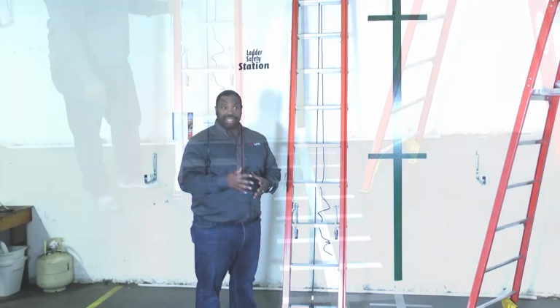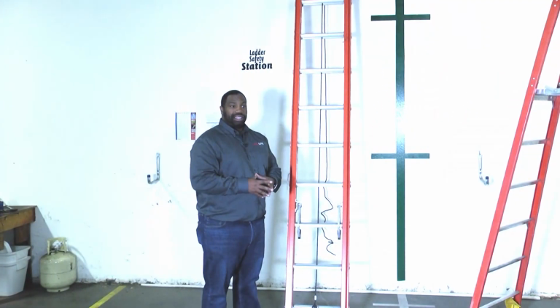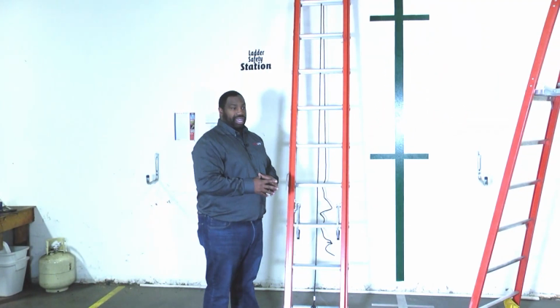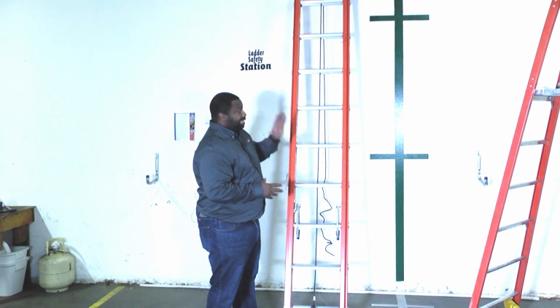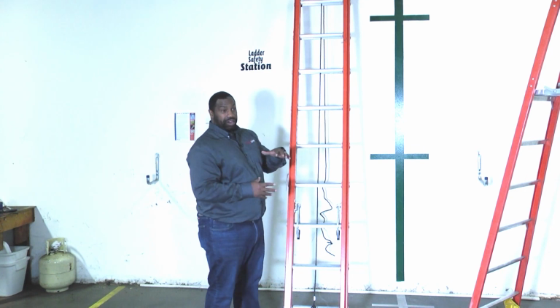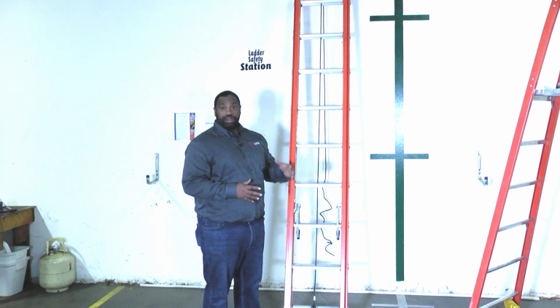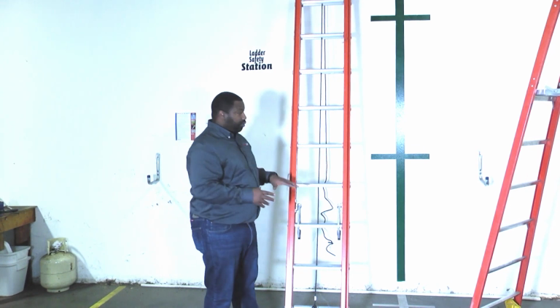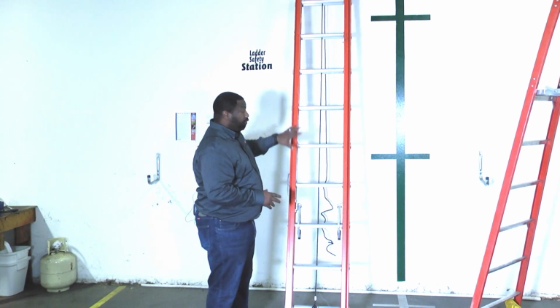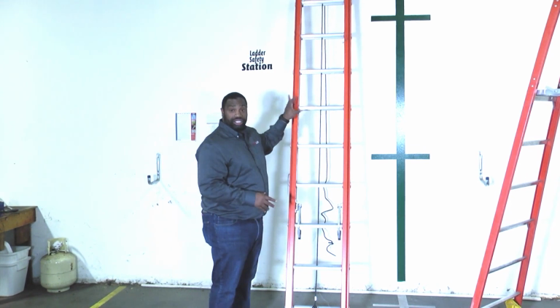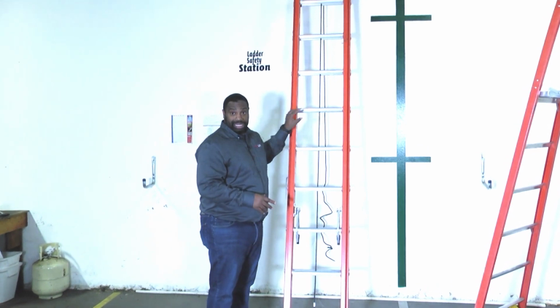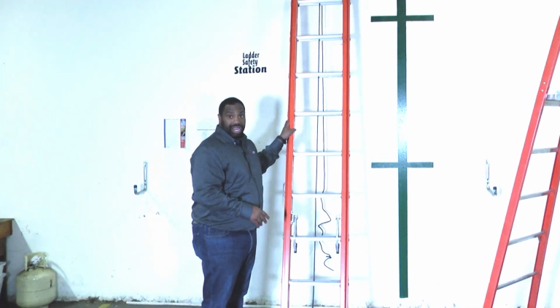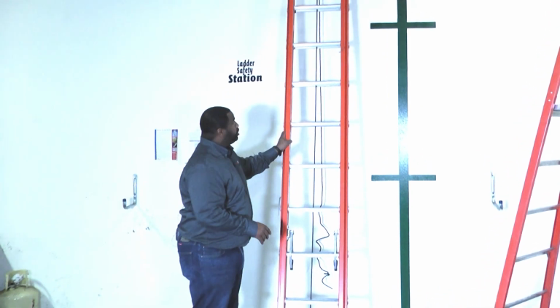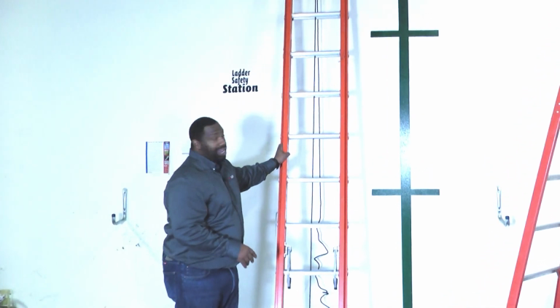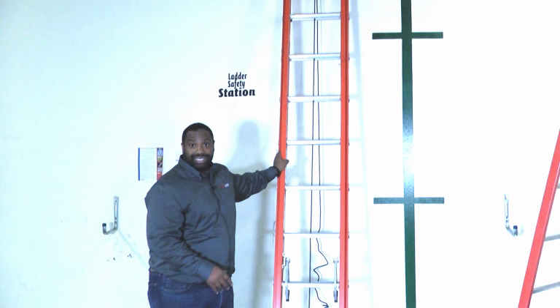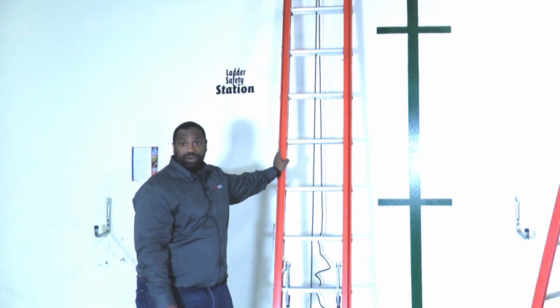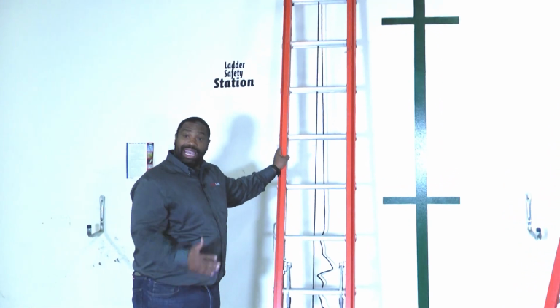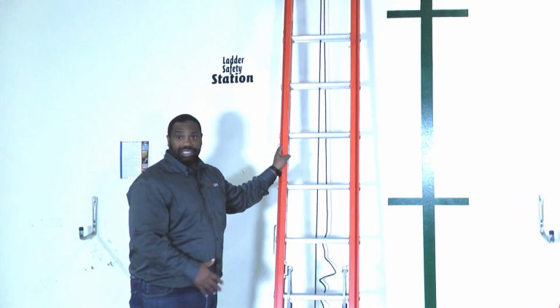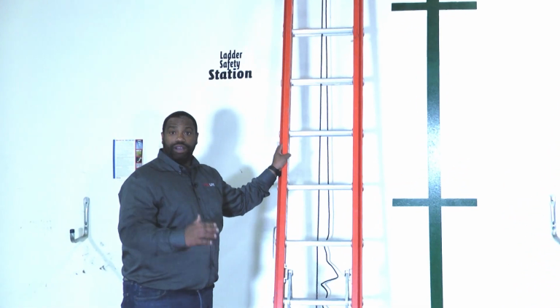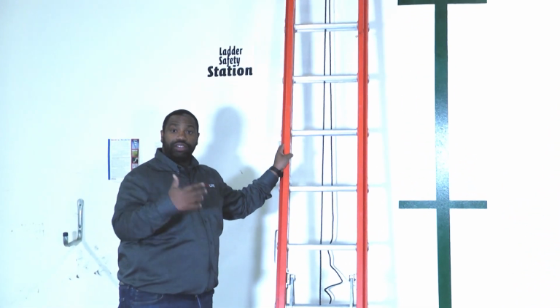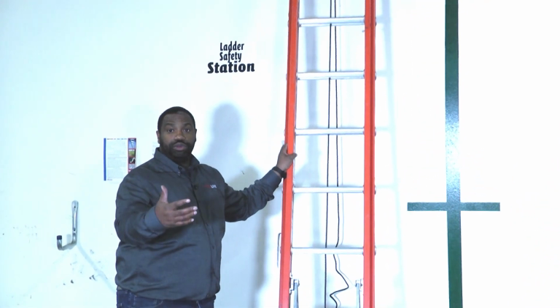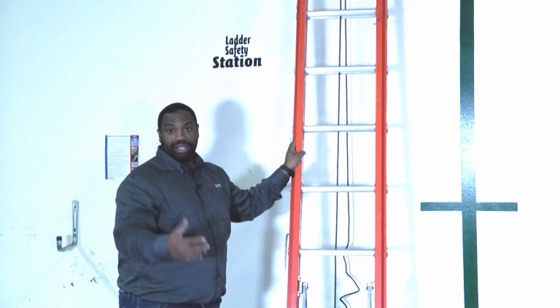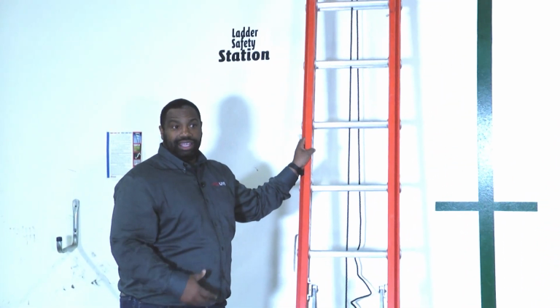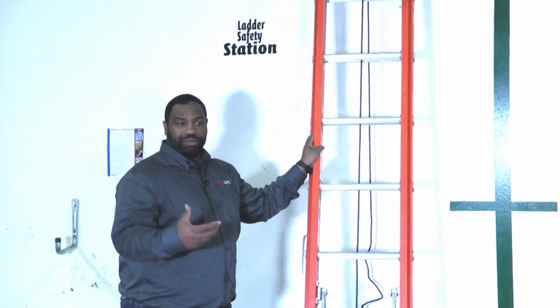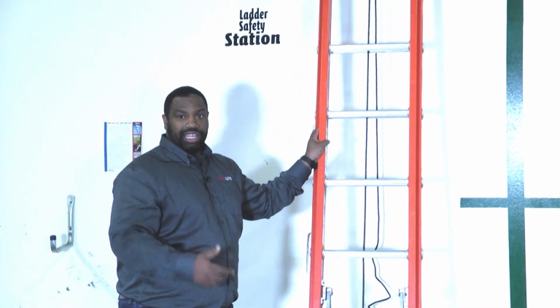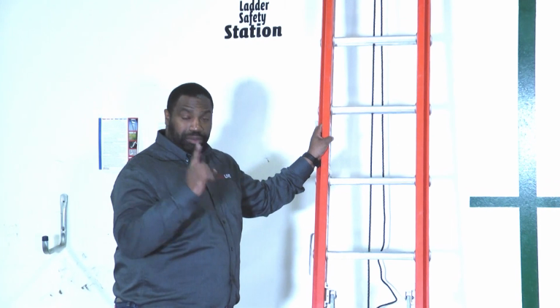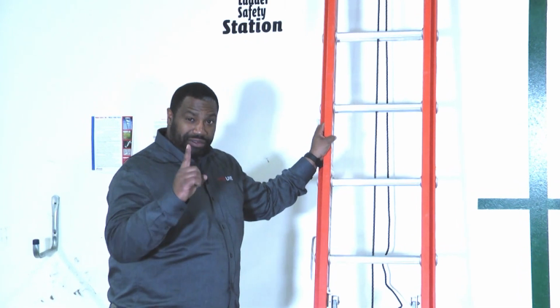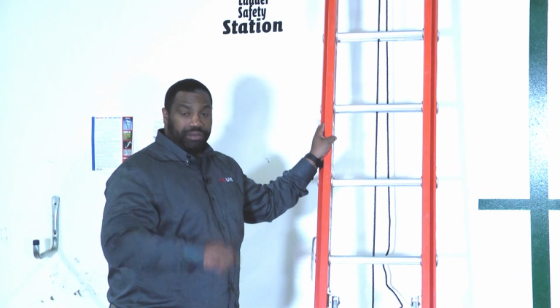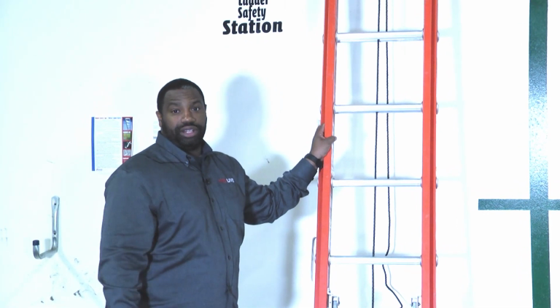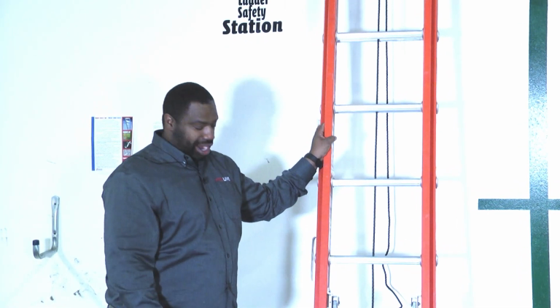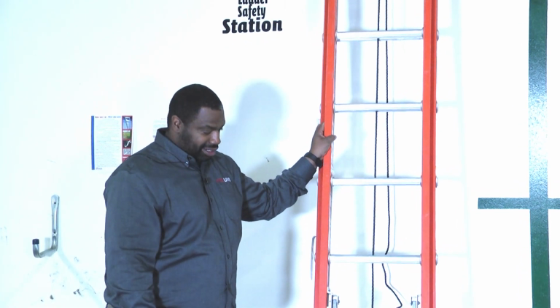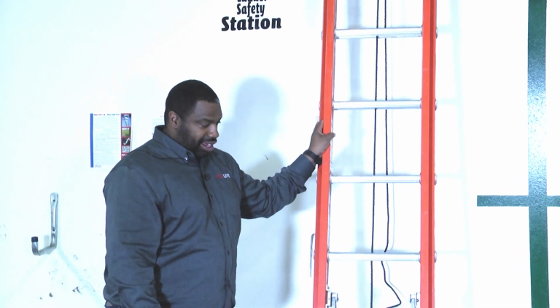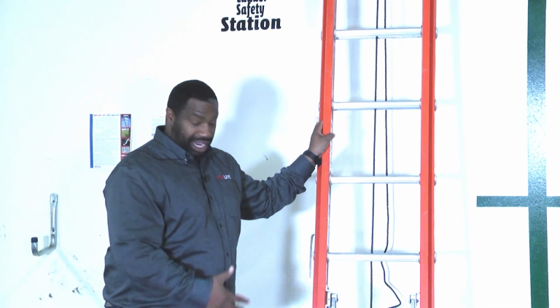It's very important to follow that rule for stability — to make sure that our ladder is stable and doesn't move. However you come to that is completely up to you, but we definitely want to make sure that we're practicing safety.